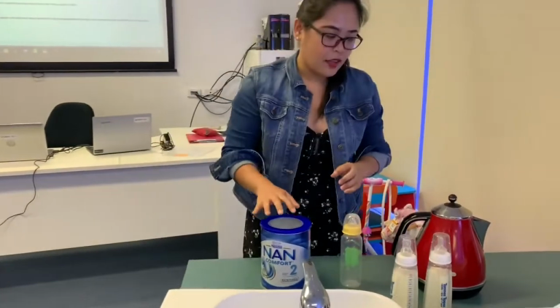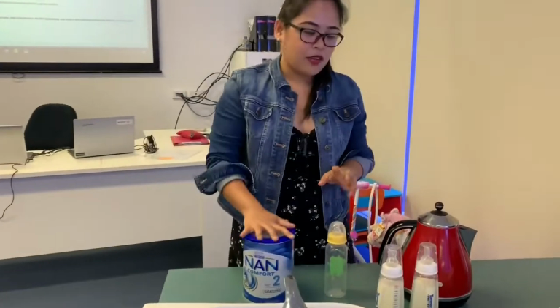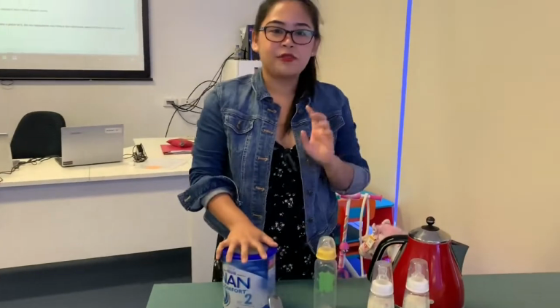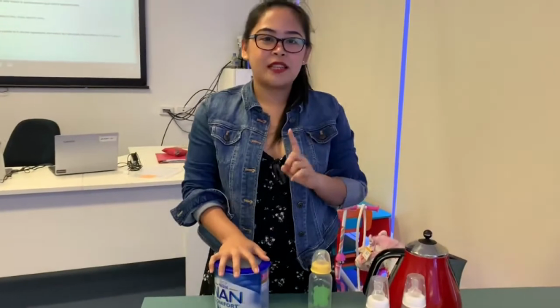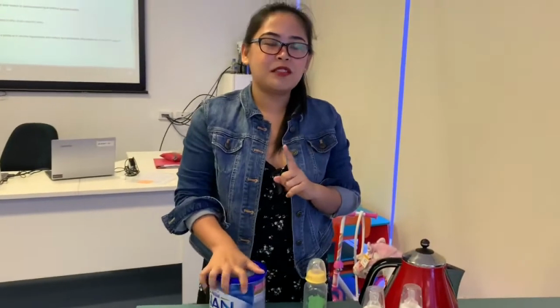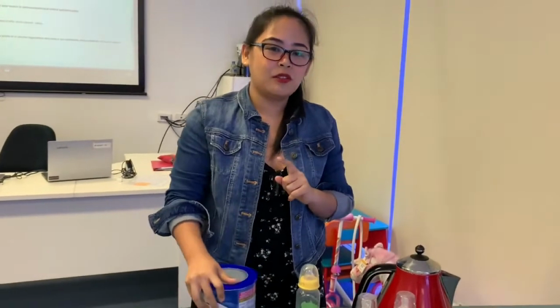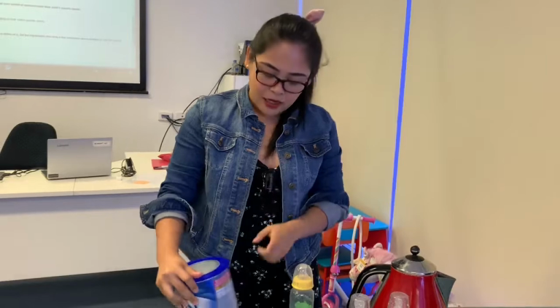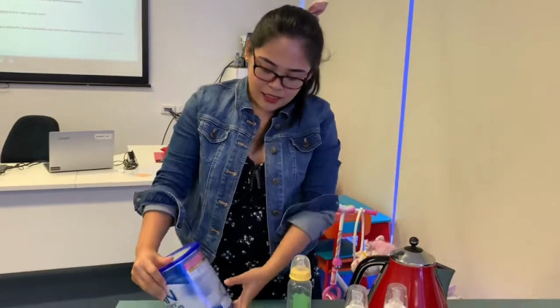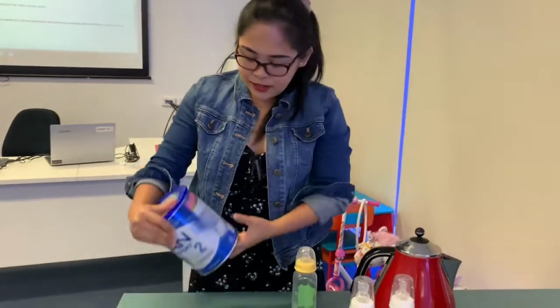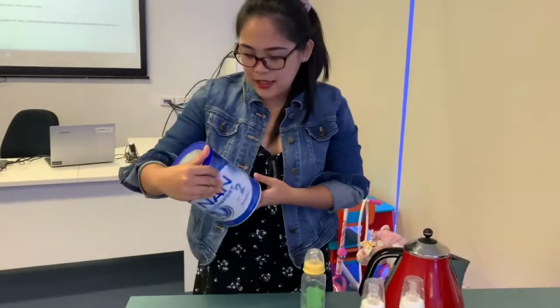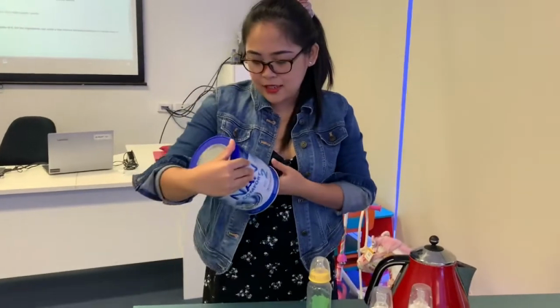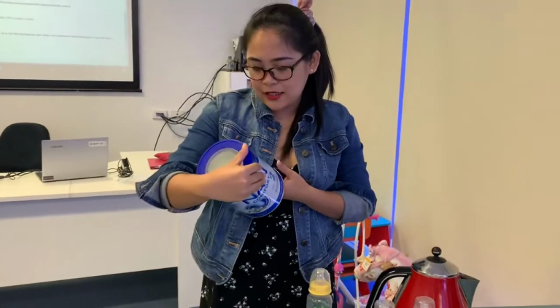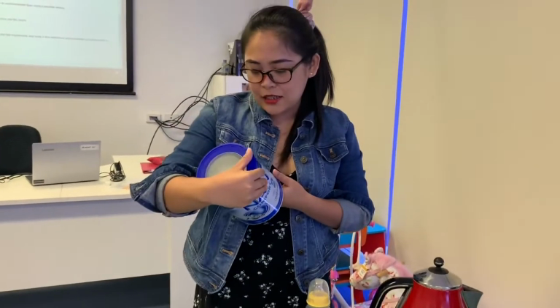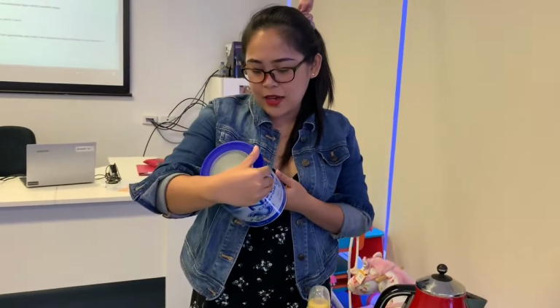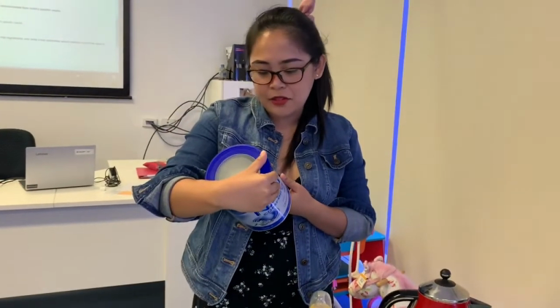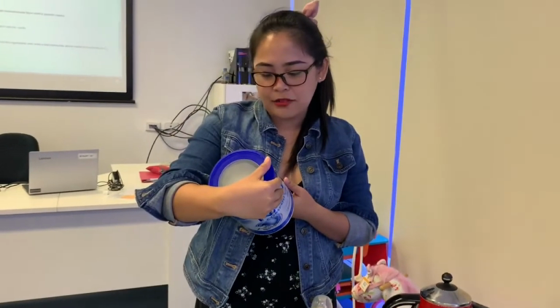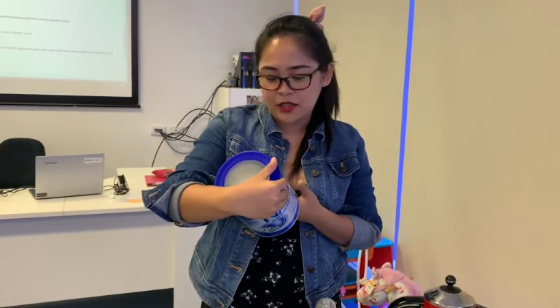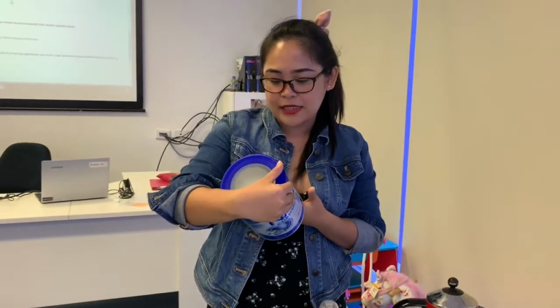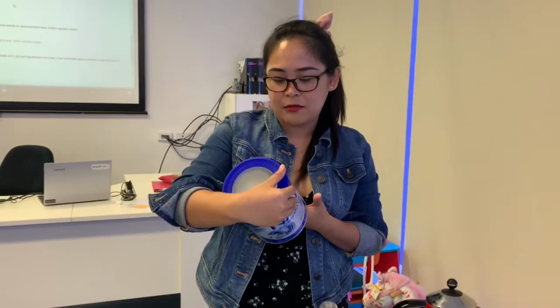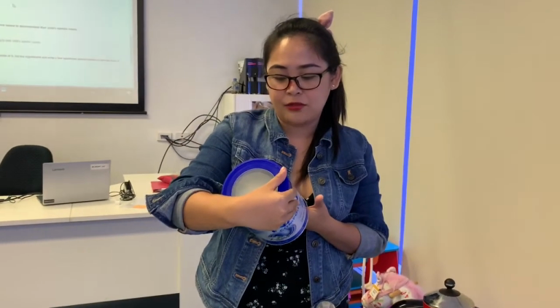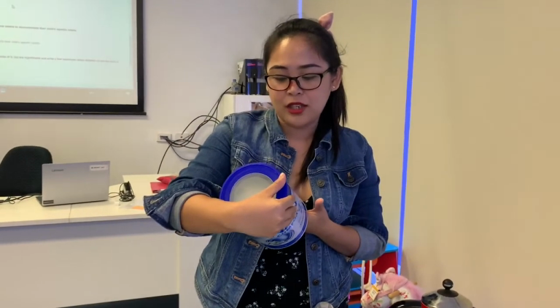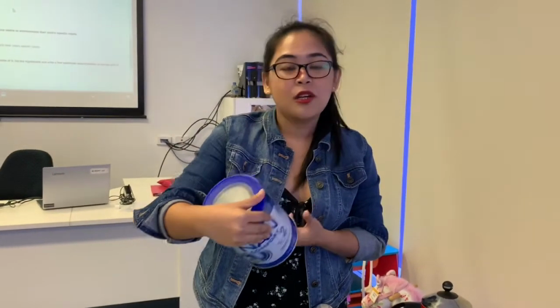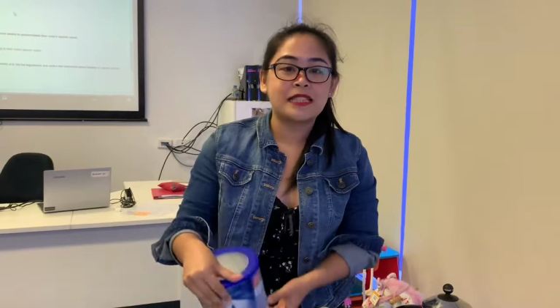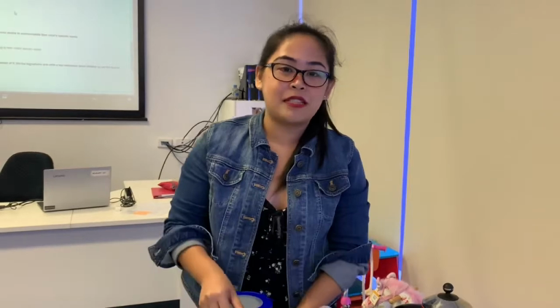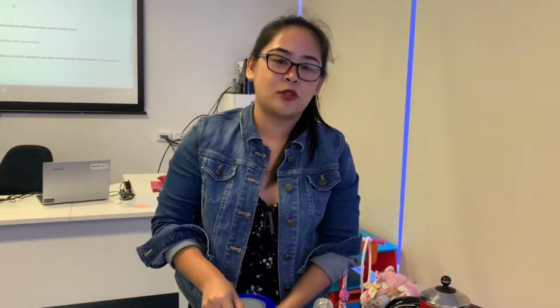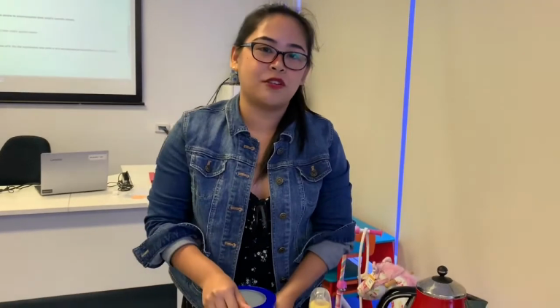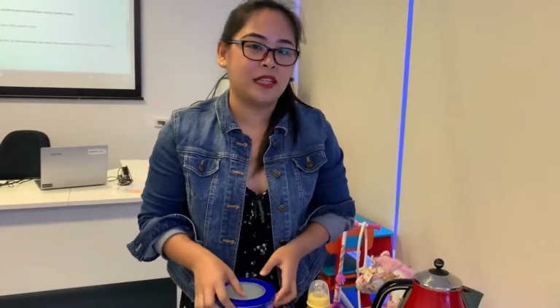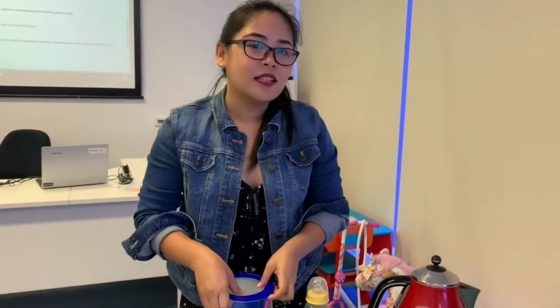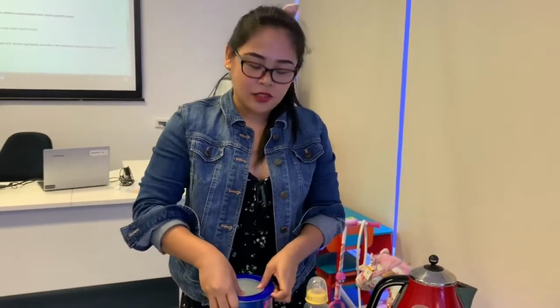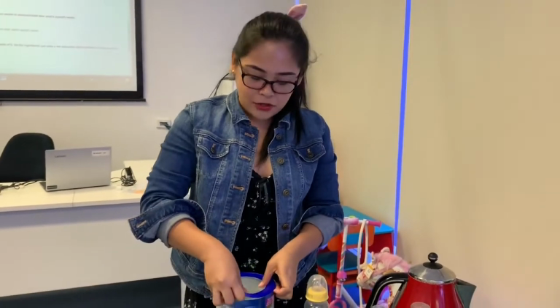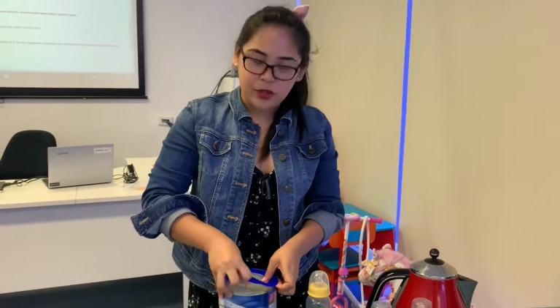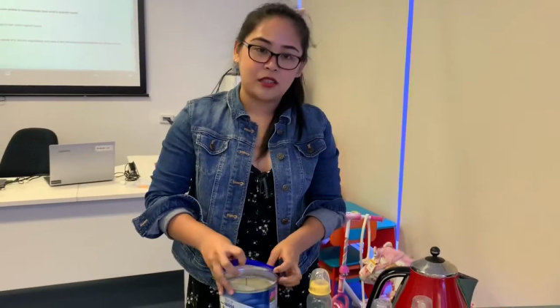For a 10 month old baby, it says here that you have to have 210 ml of water with seven scoops of milk. So that's what we're going to do.